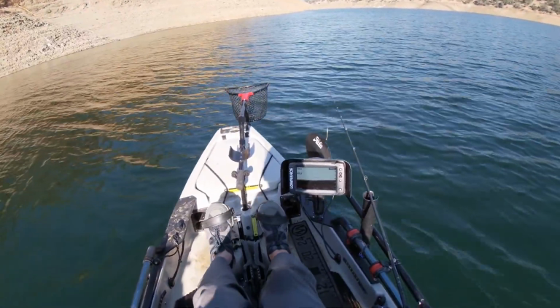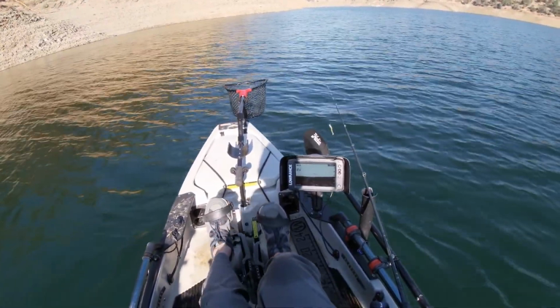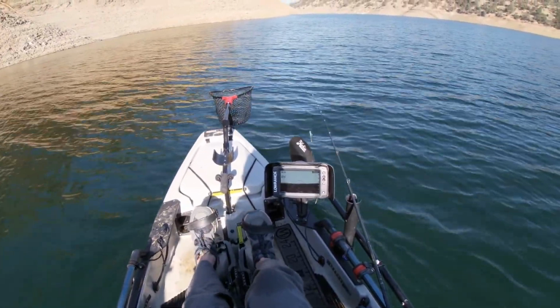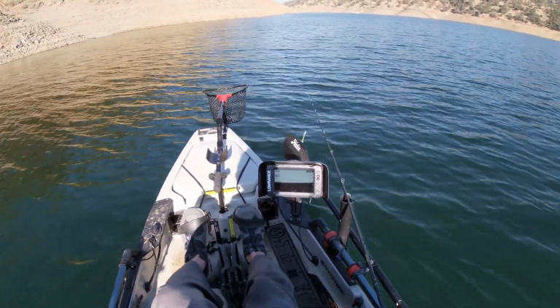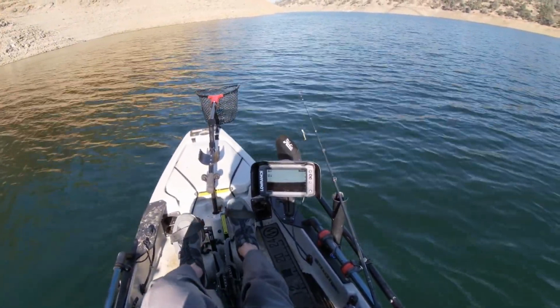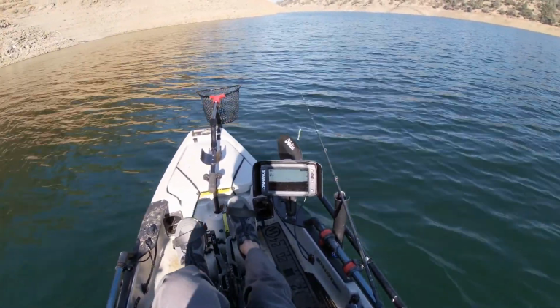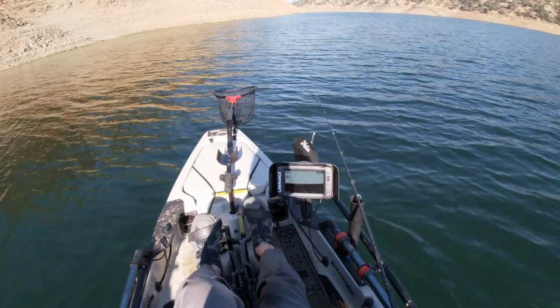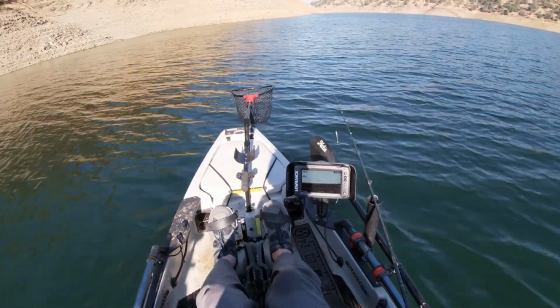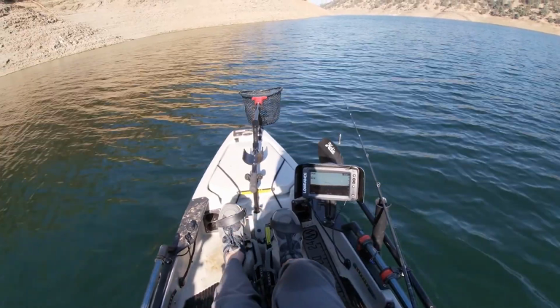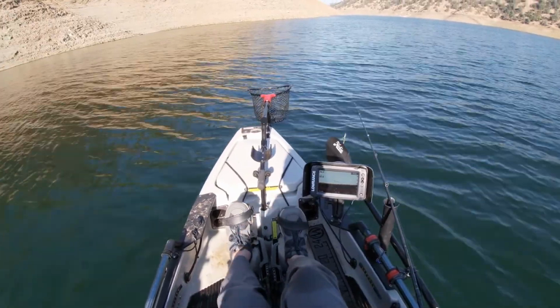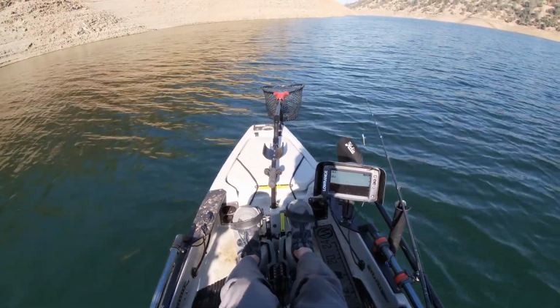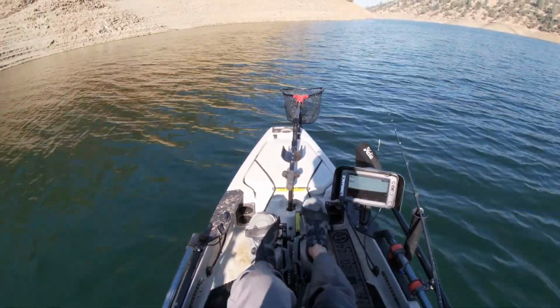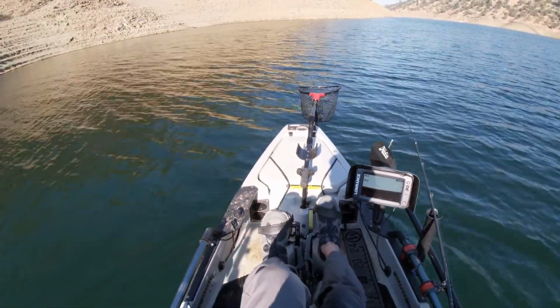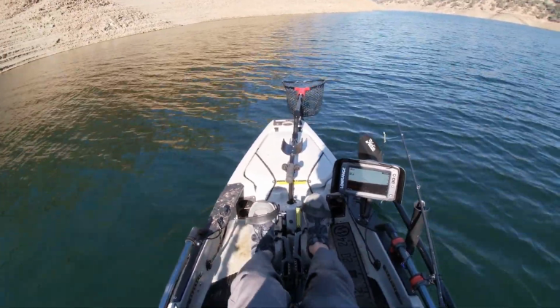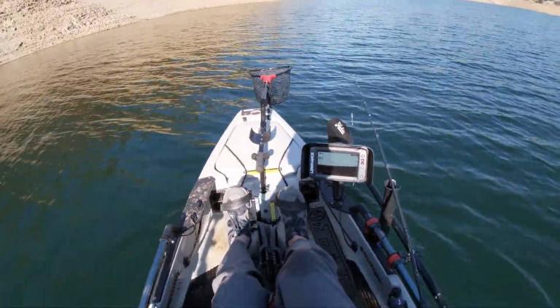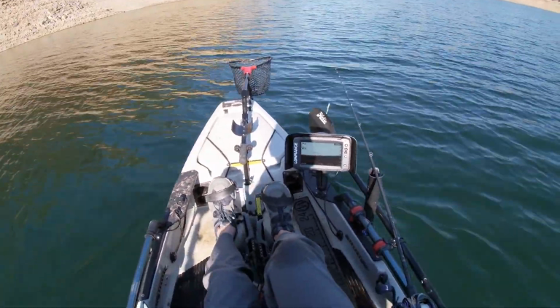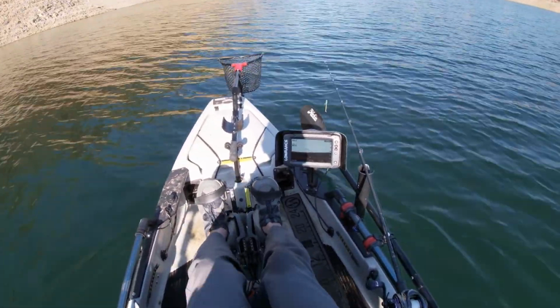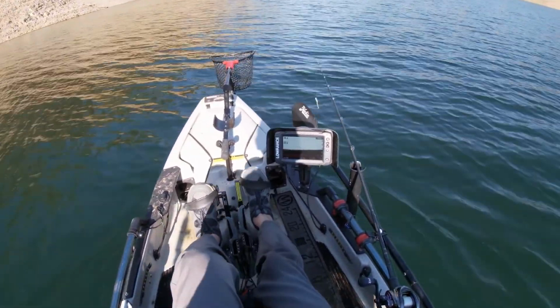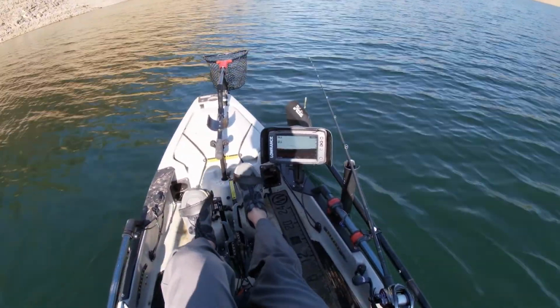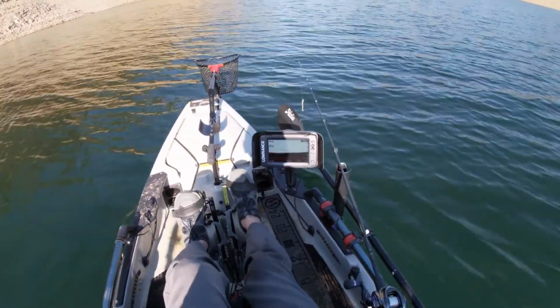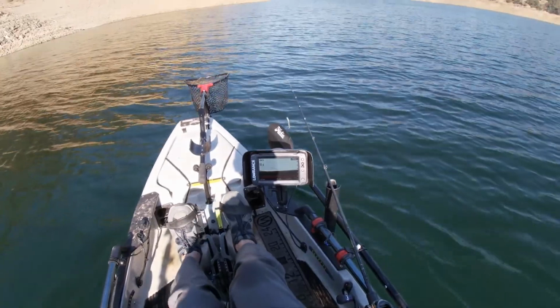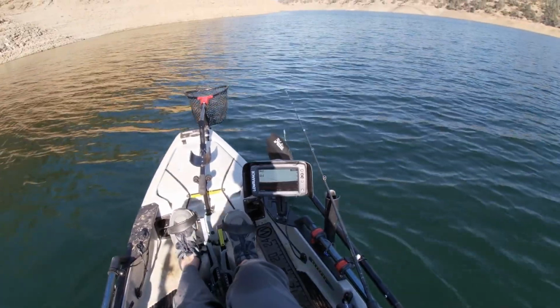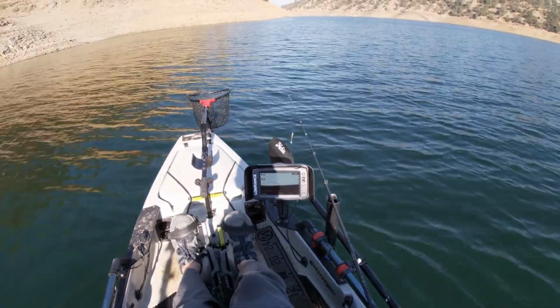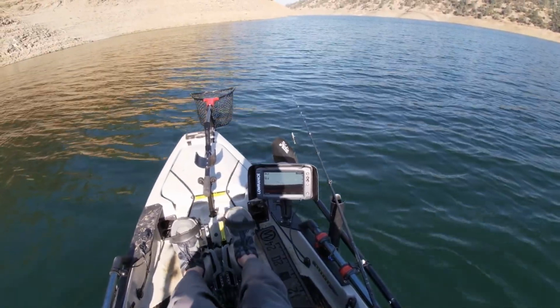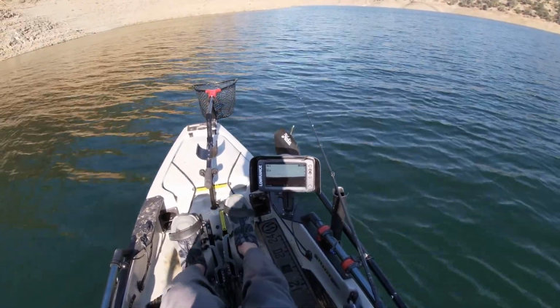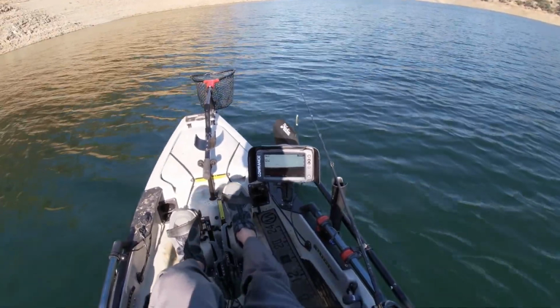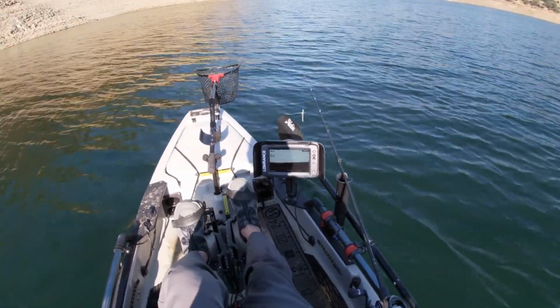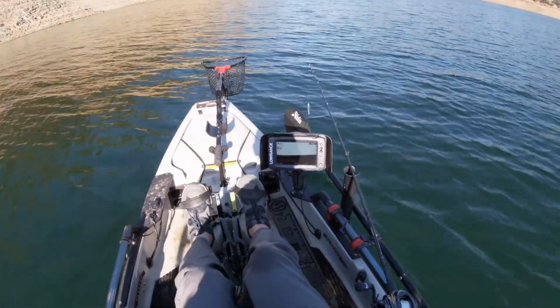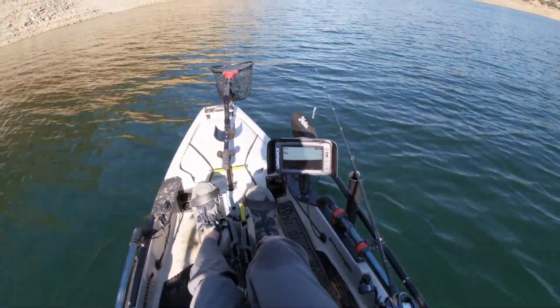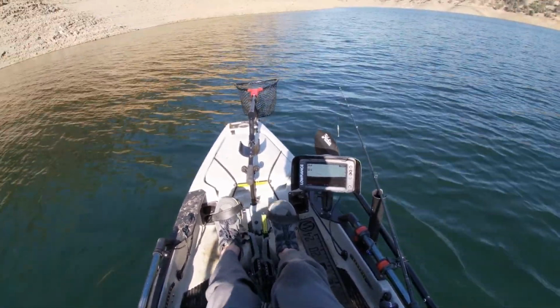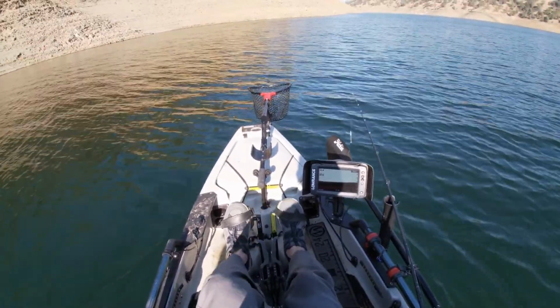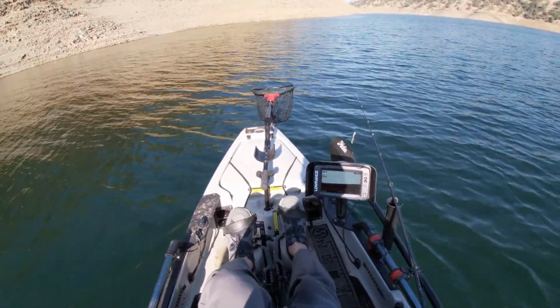Fish are feeding right now, kind of on the move, heading maybe towards their winter holding grounds. So you just got to search for them. Anyway, I'll check back in later — hopefully we catch a few more.